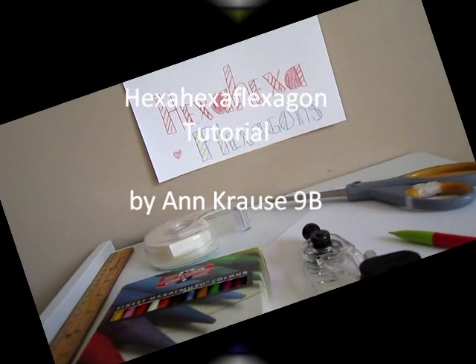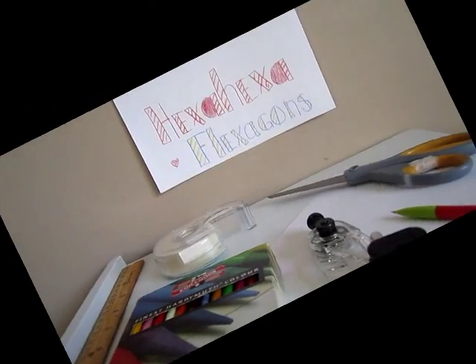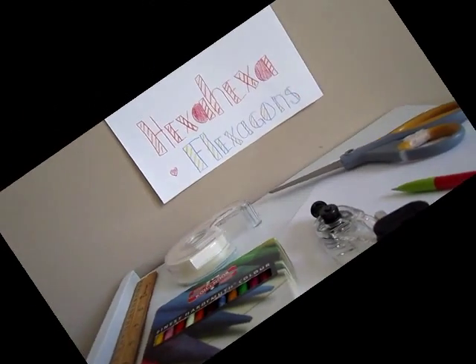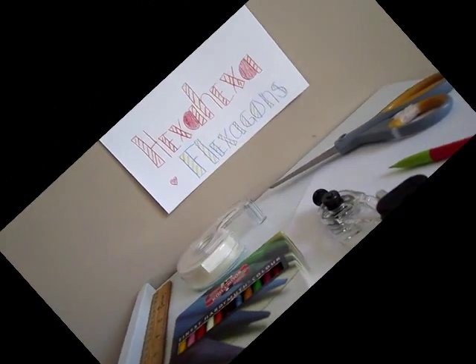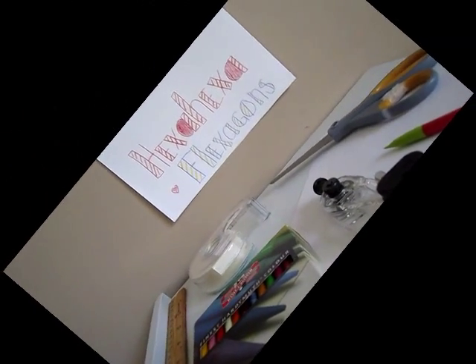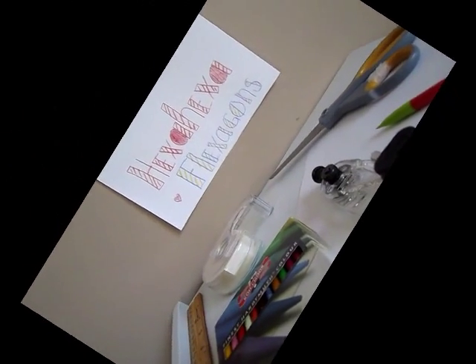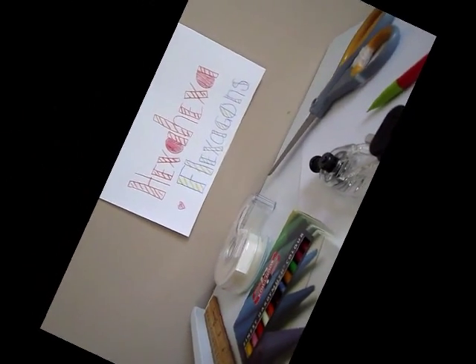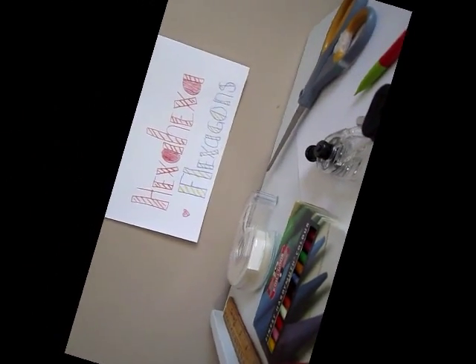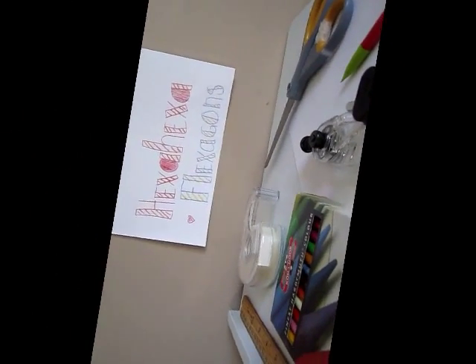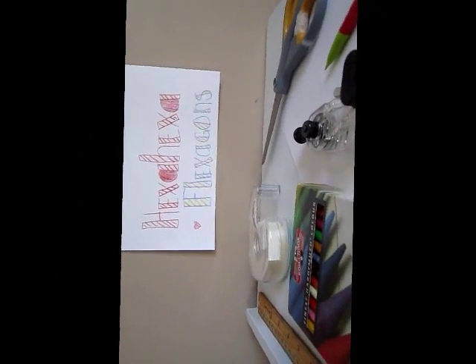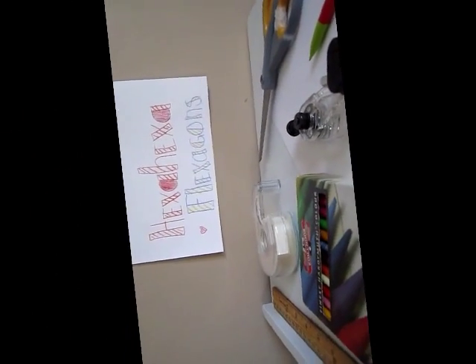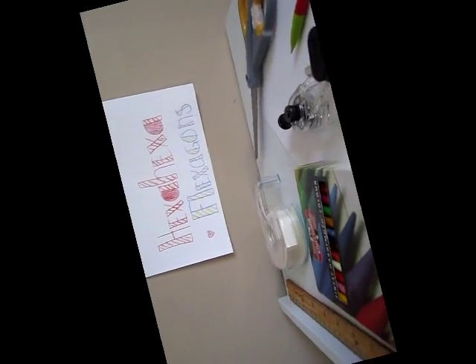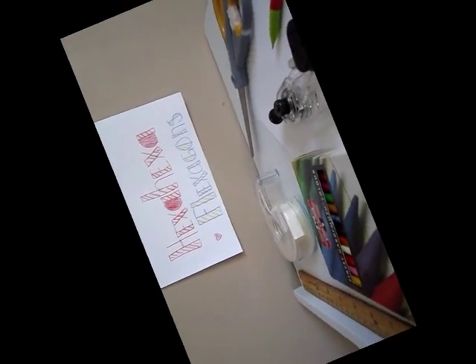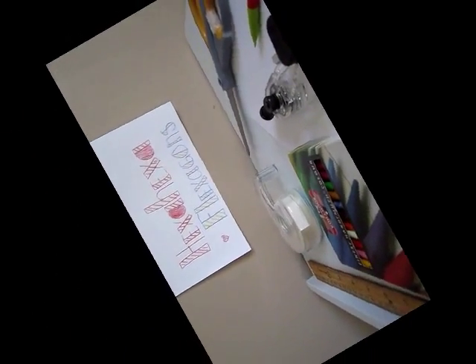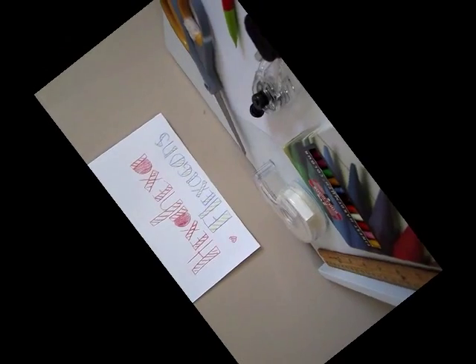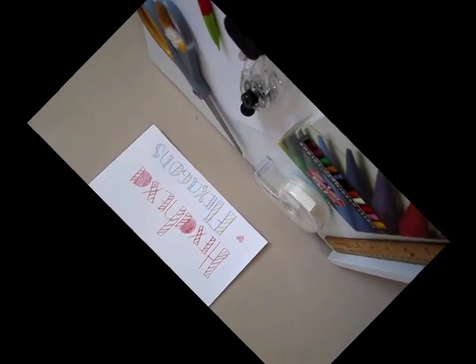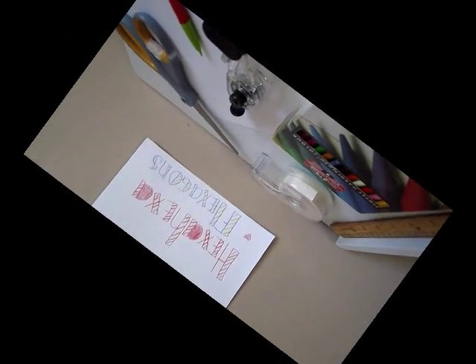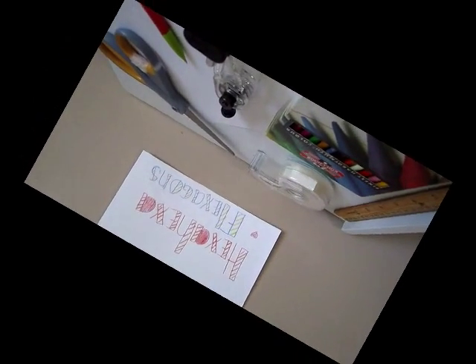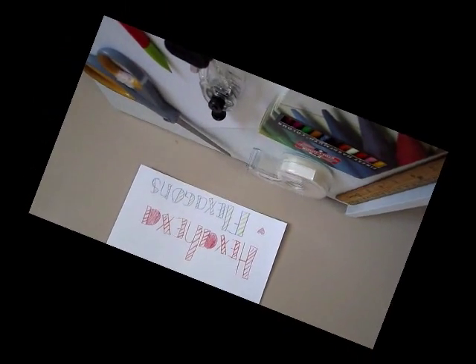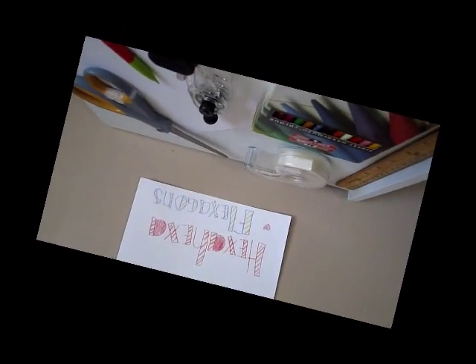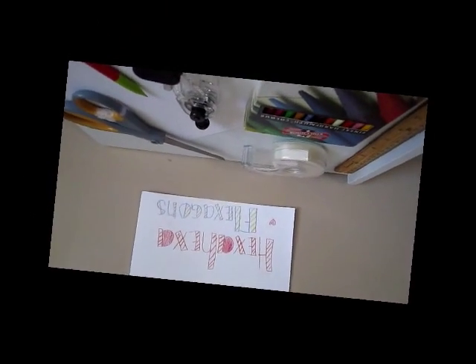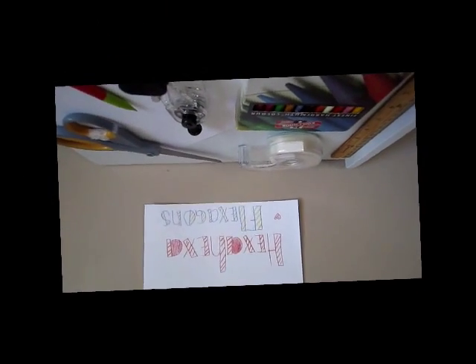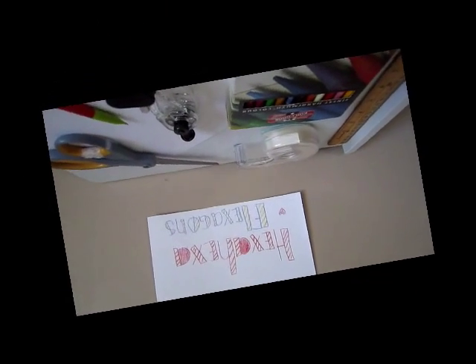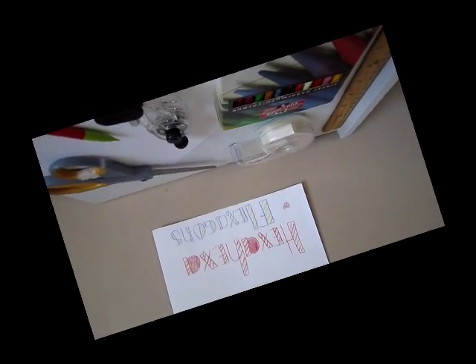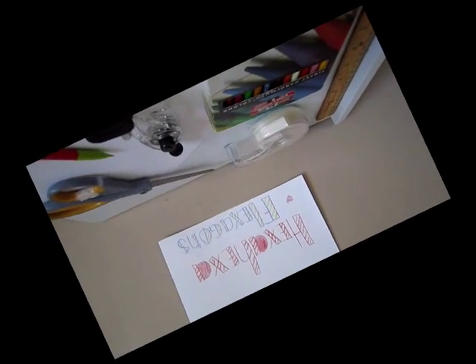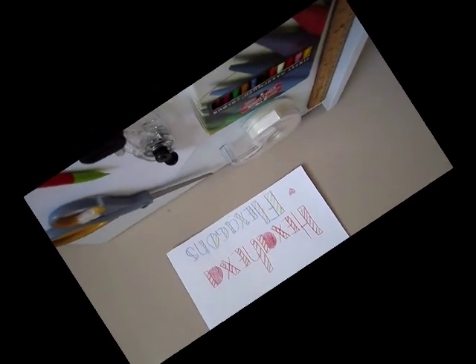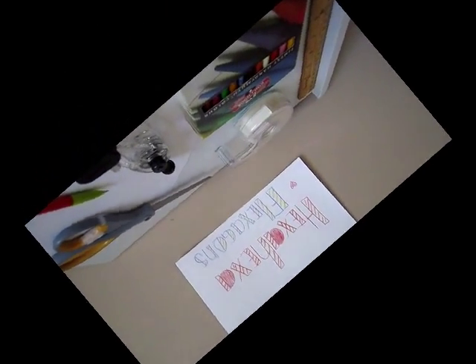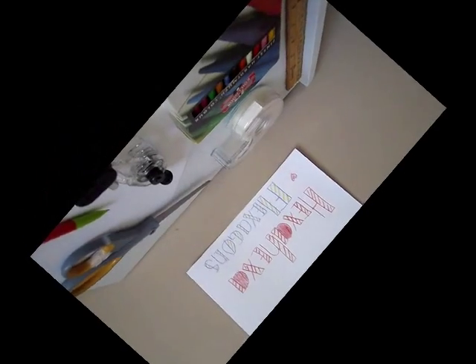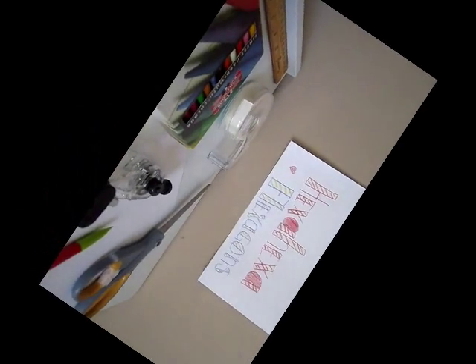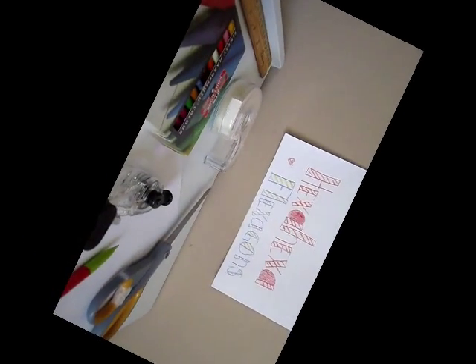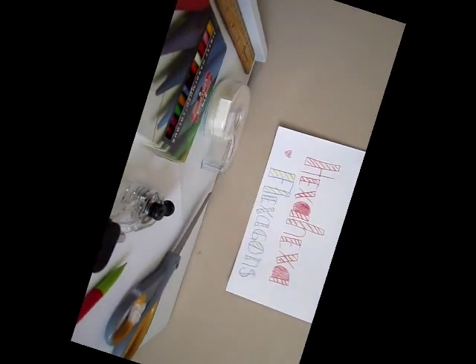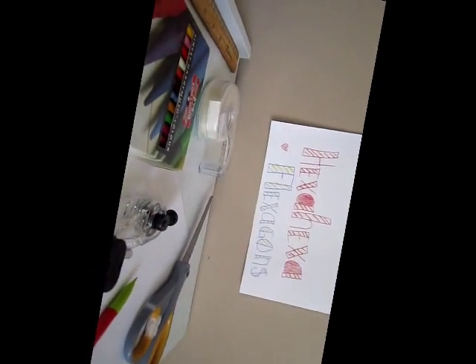Hello, I'm Ann Gross, and I'm here to show you how to make a hexahexaflexagon with just a straightedge, colored pencils, tape, a compass, a pencil, scissors, and of course, paper.